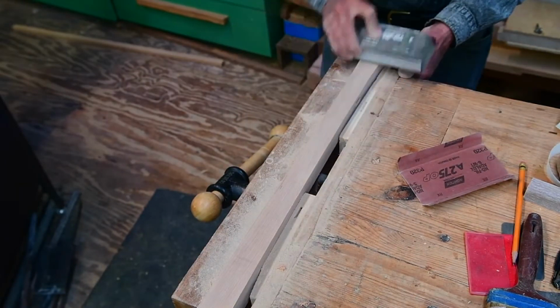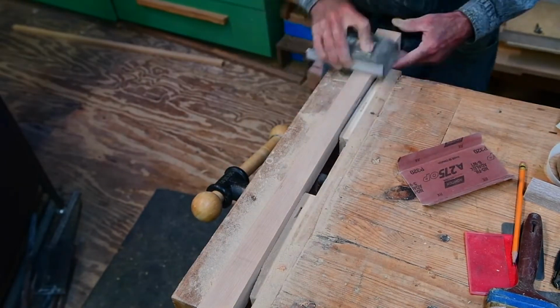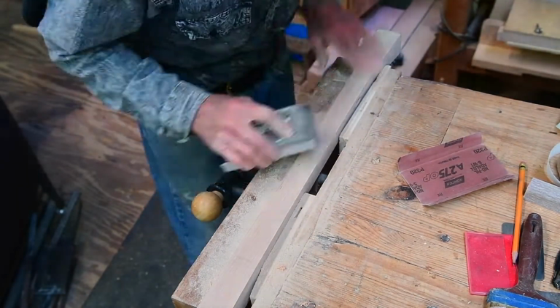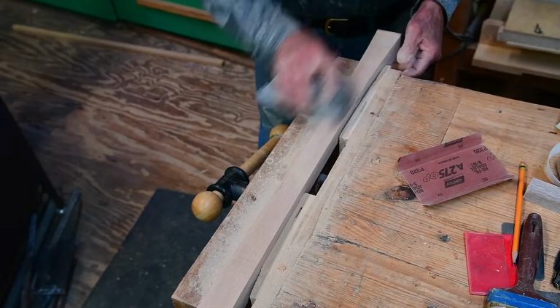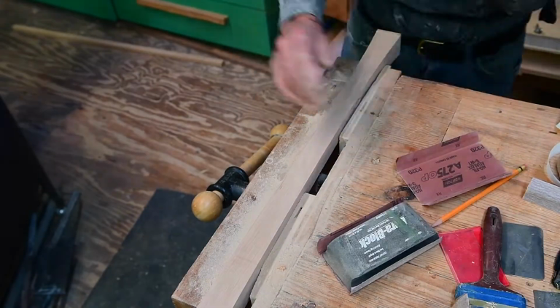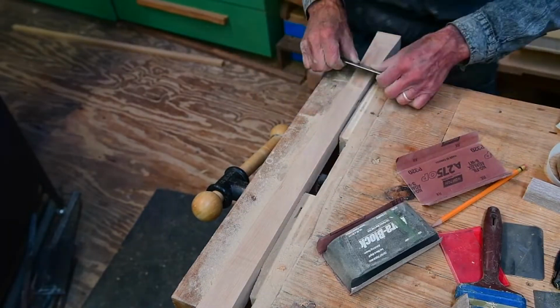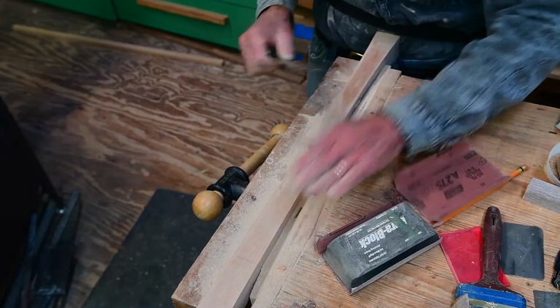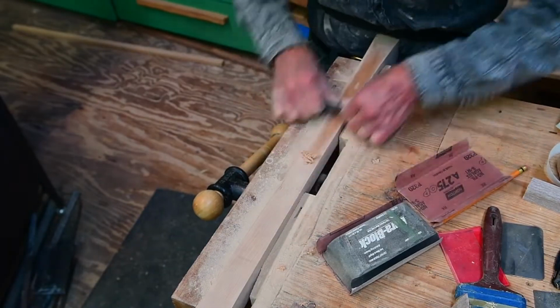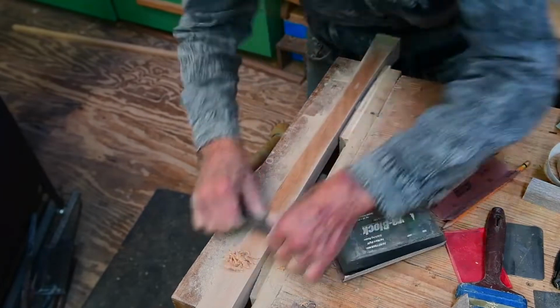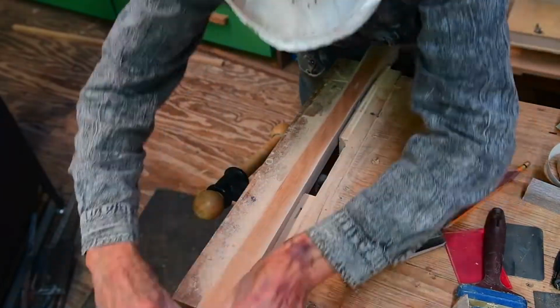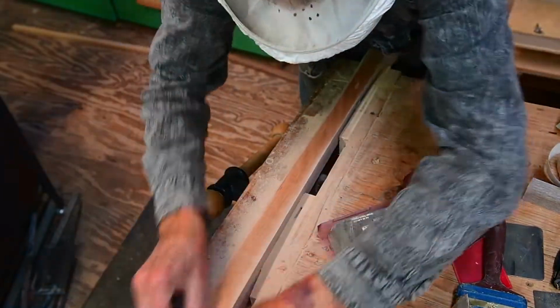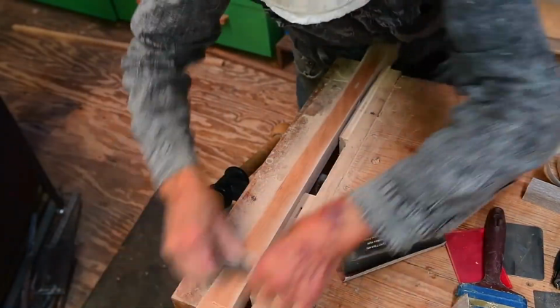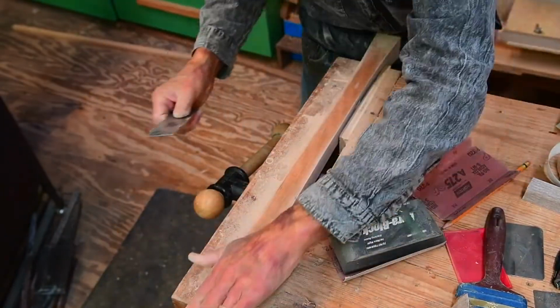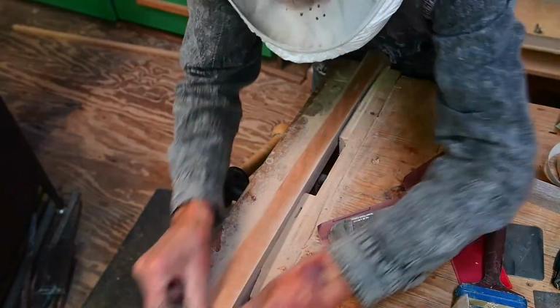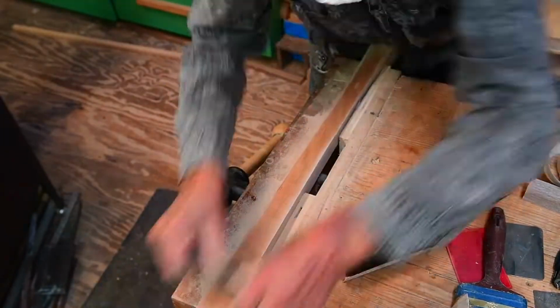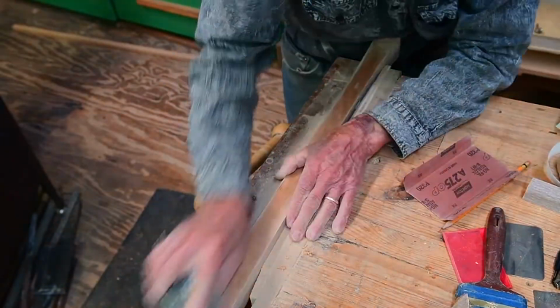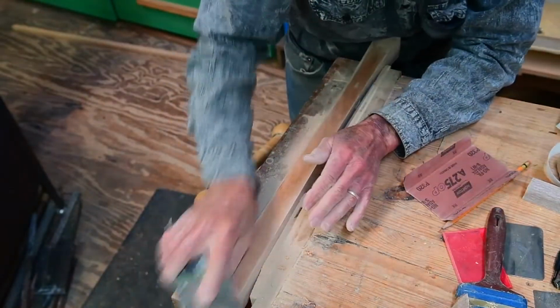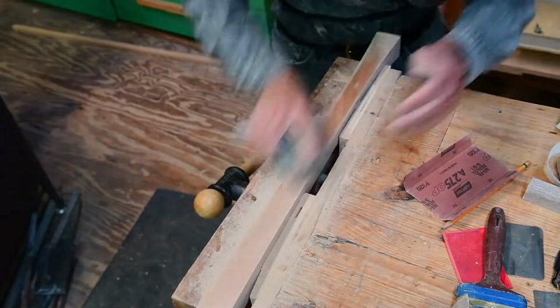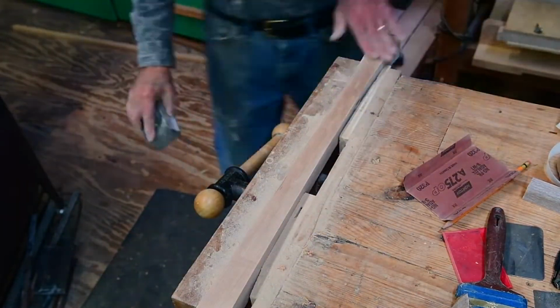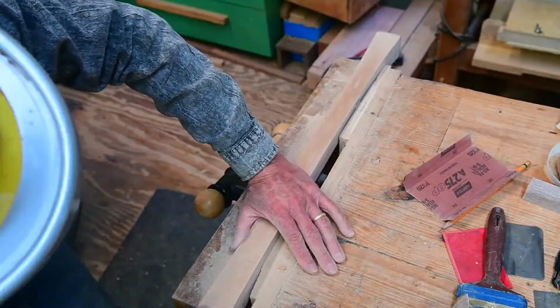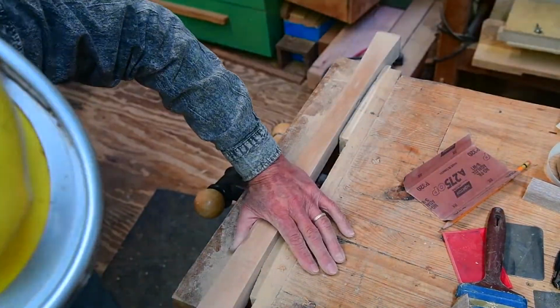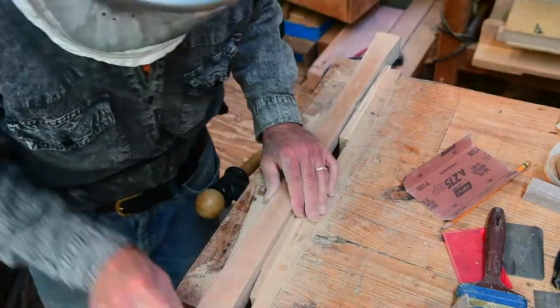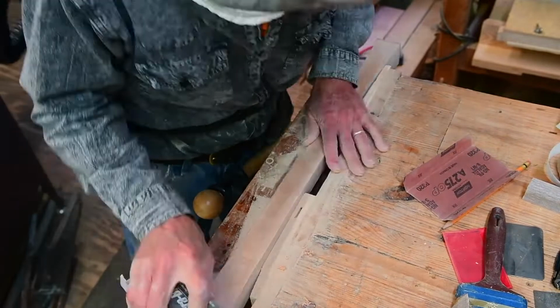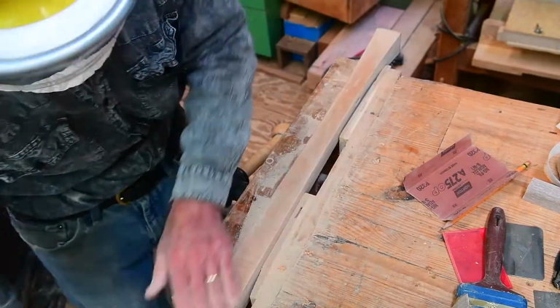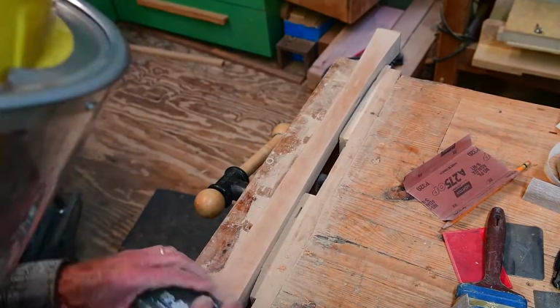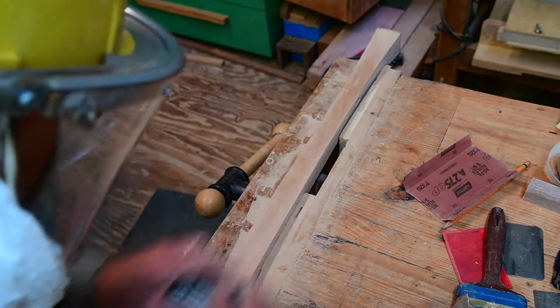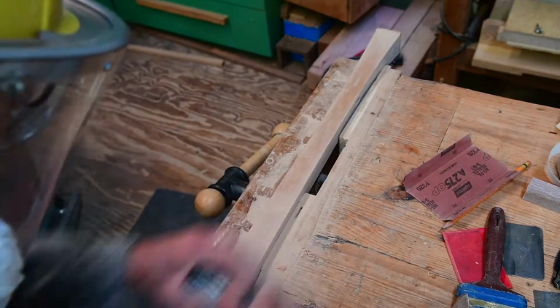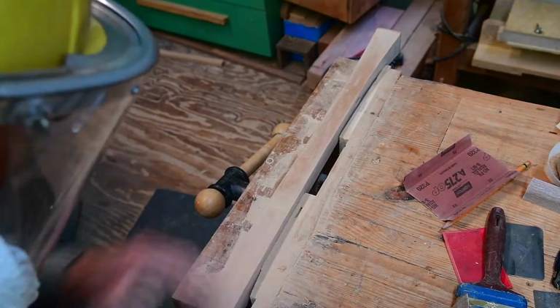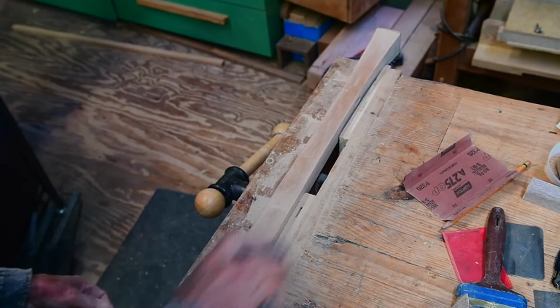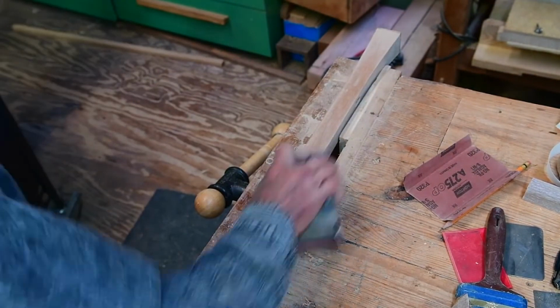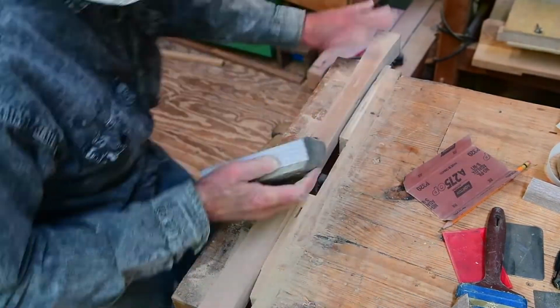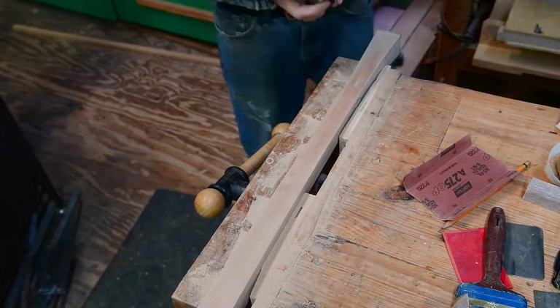As I was sanding this piece I noticed that there were some real problems and I got my scraper out. You can see the surface is so different when you scrape it, and then back to the sandpaper.